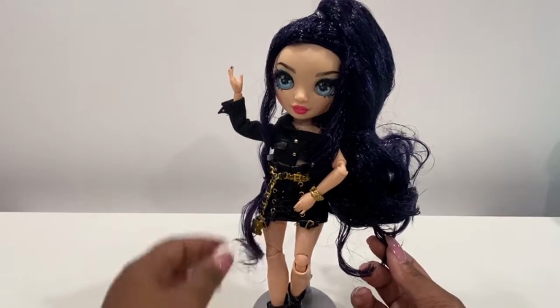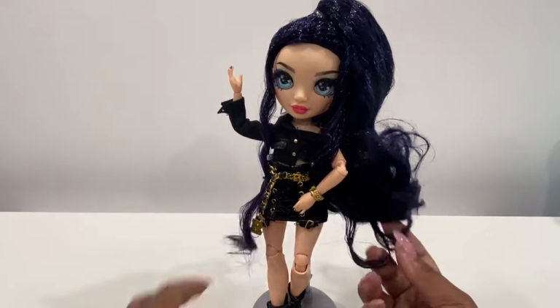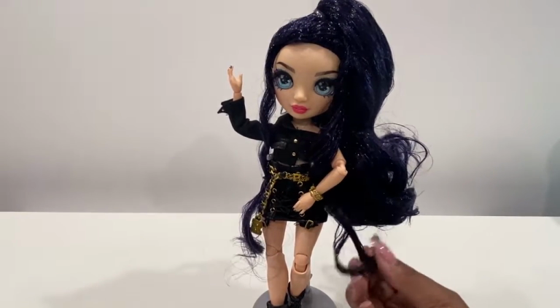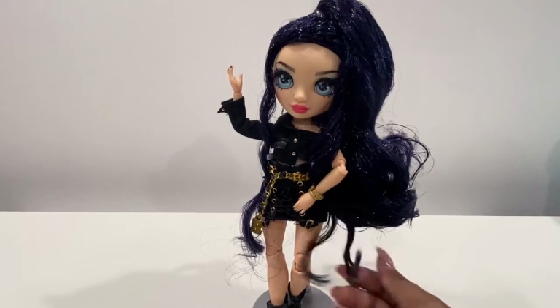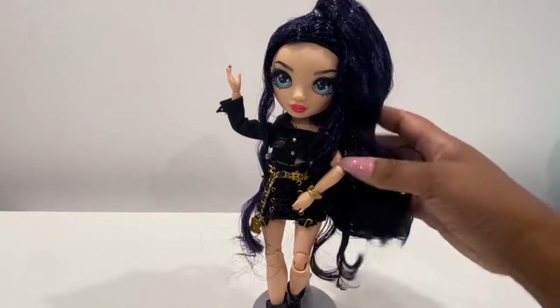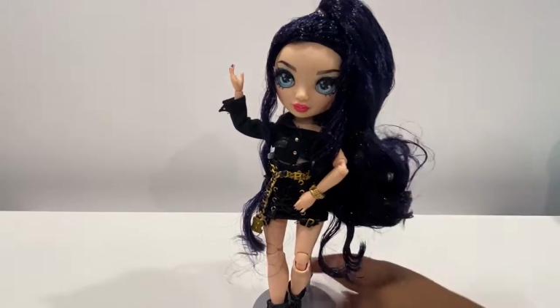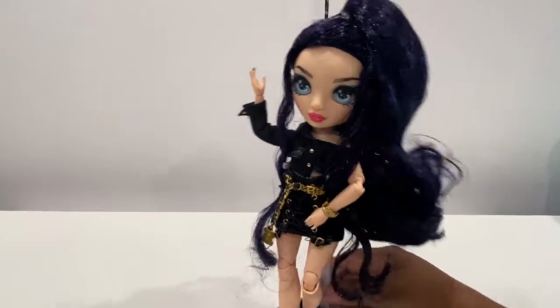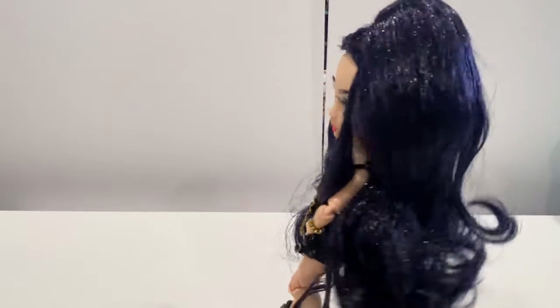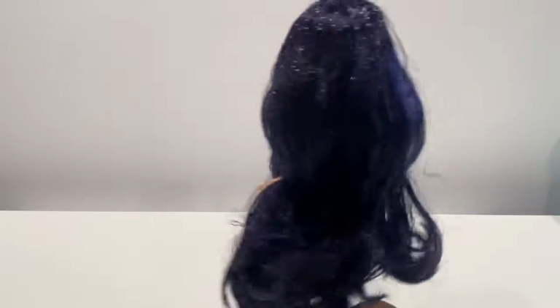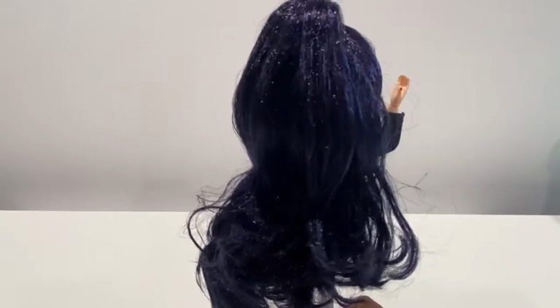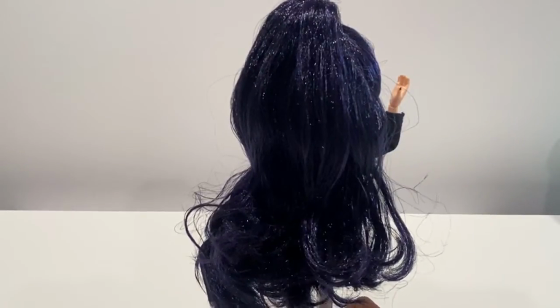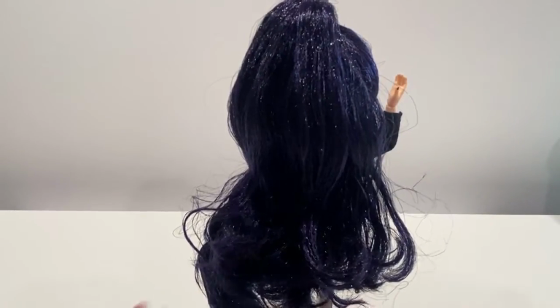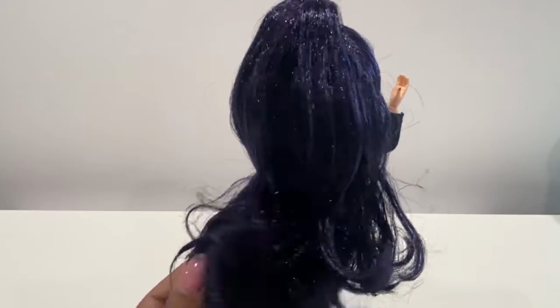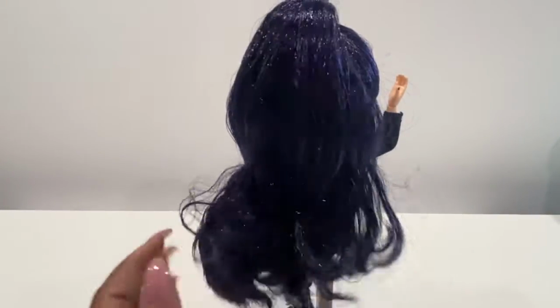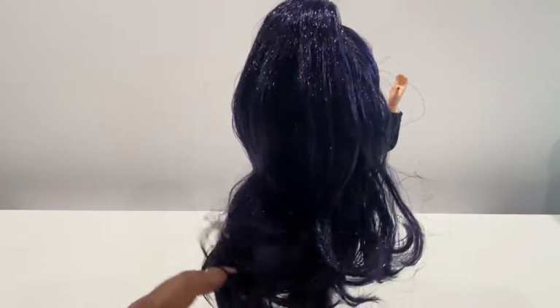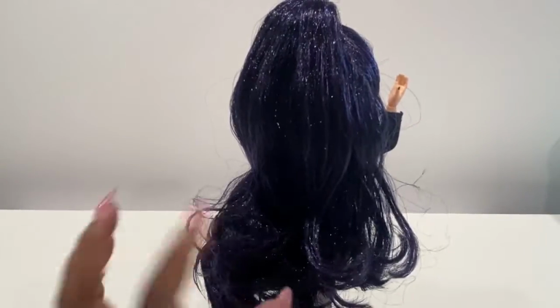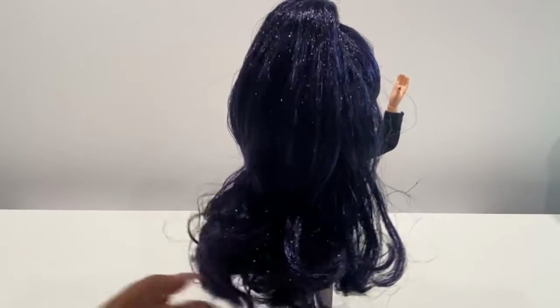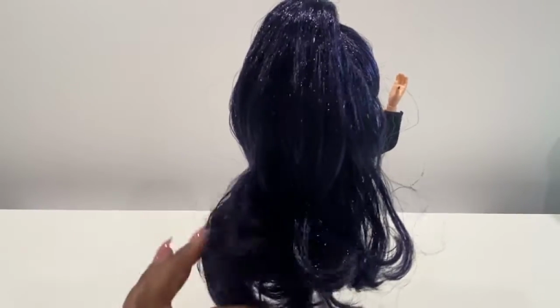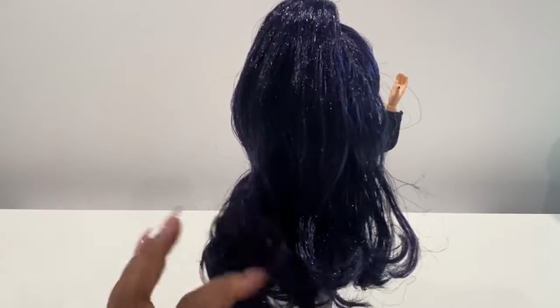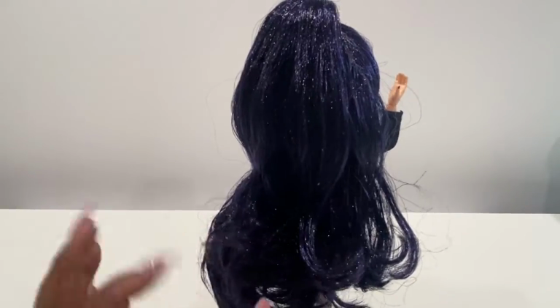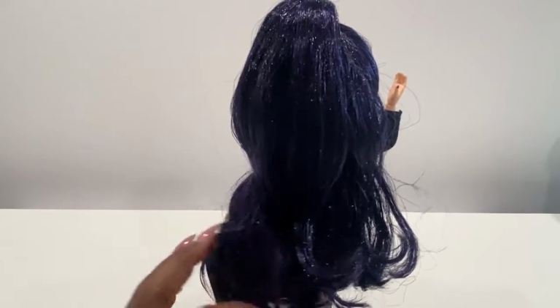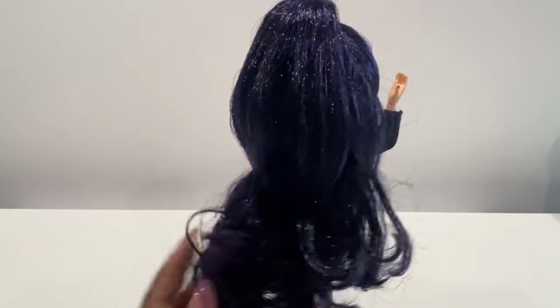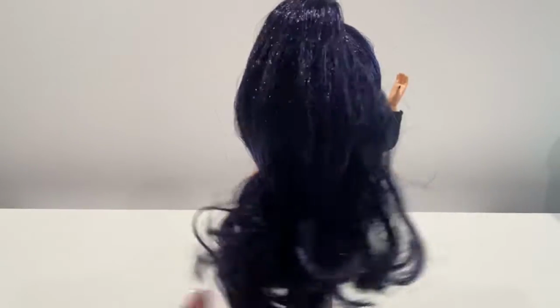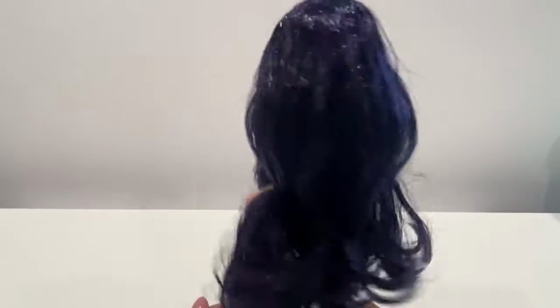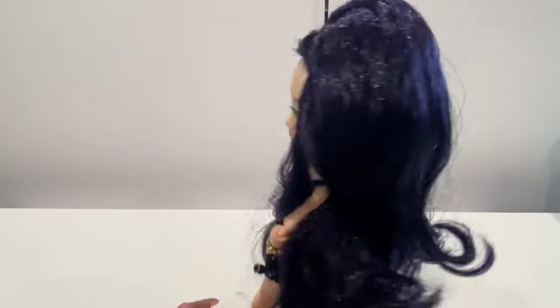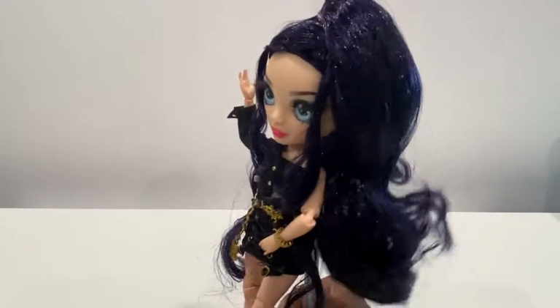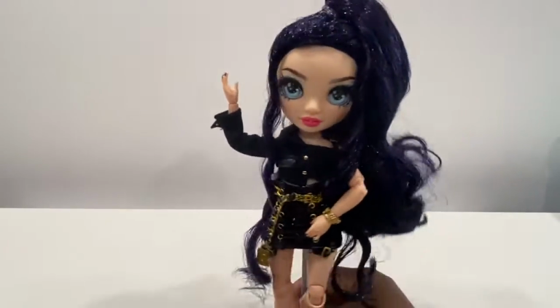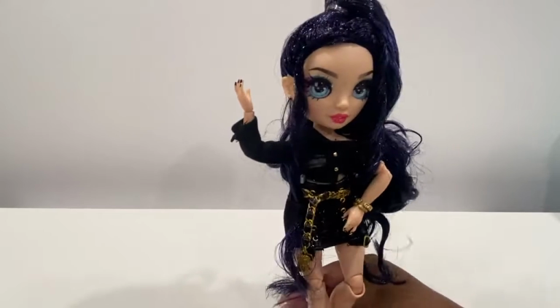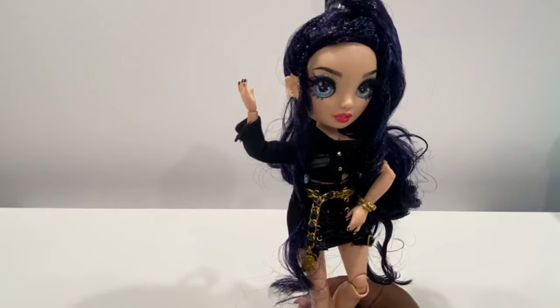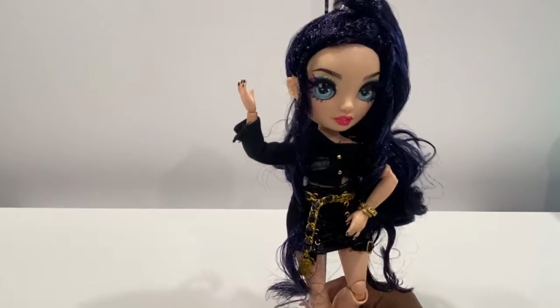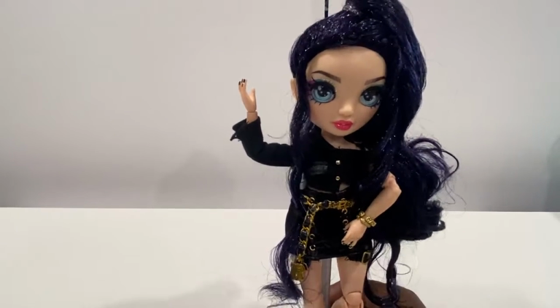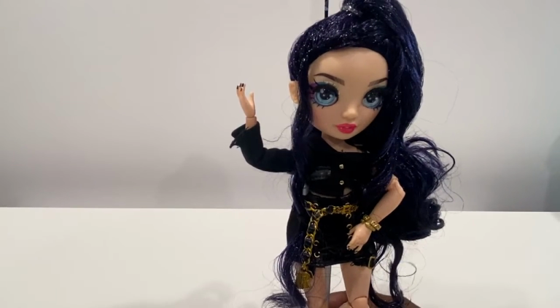Not so much on this side but on the other side and in the back it will need to be brushed out a little bit. She did have a lot of extra hair and some shedding. She definitely has box hair out of the box, so you will need to brush her.